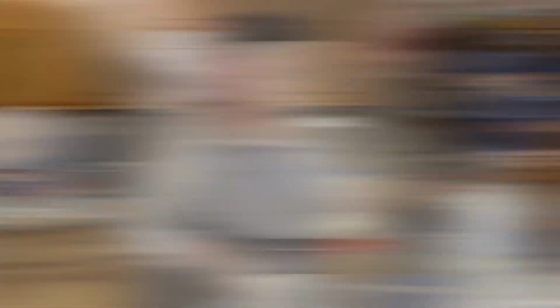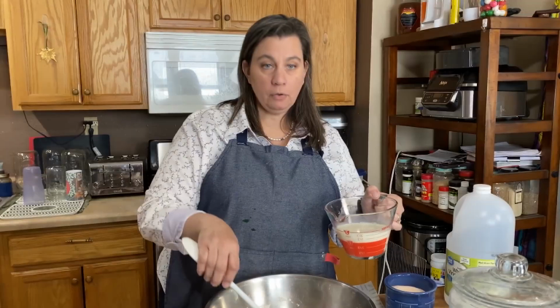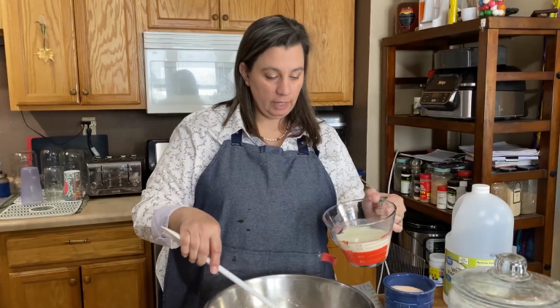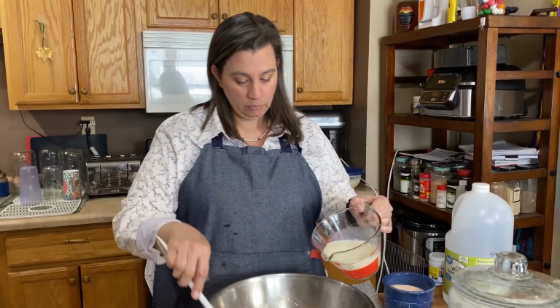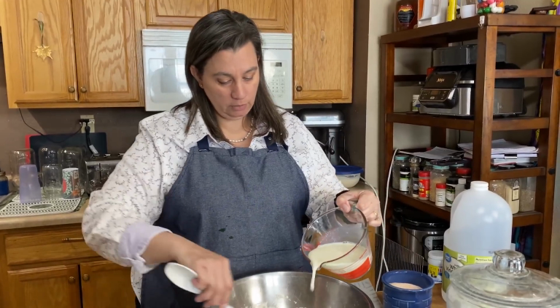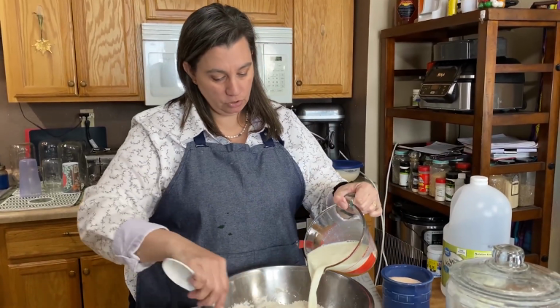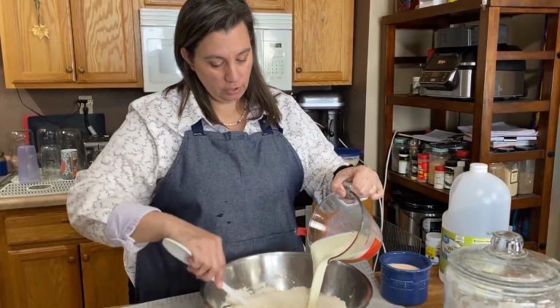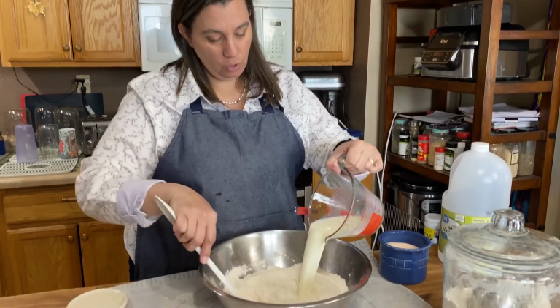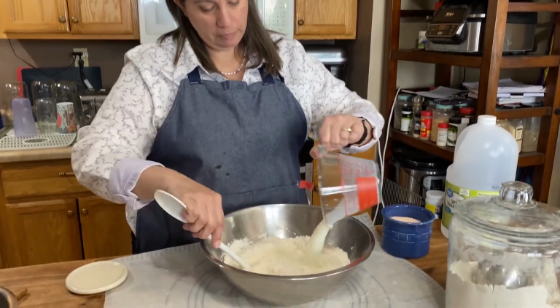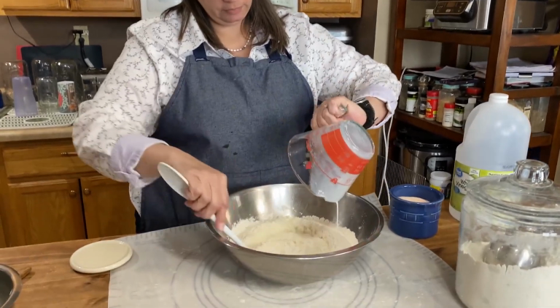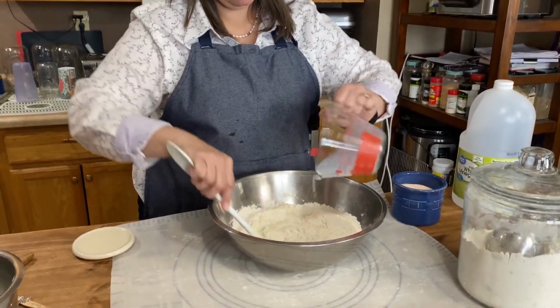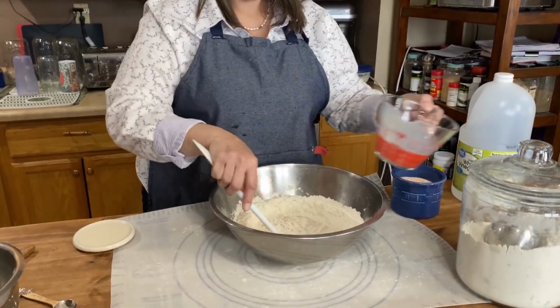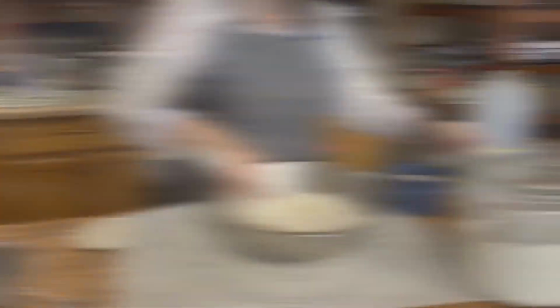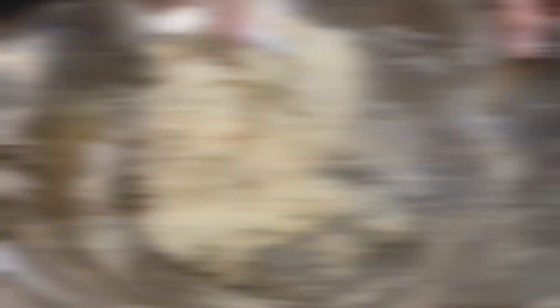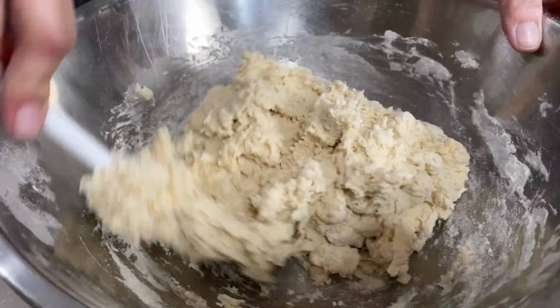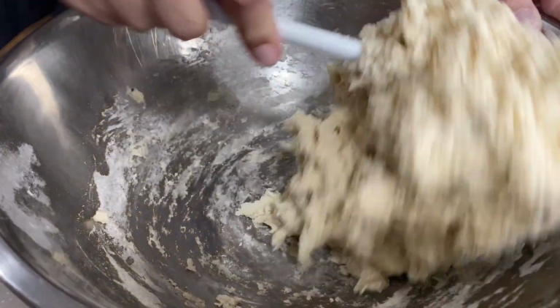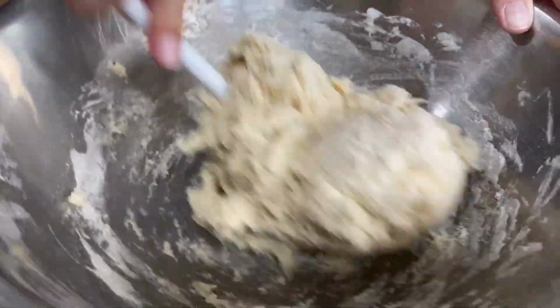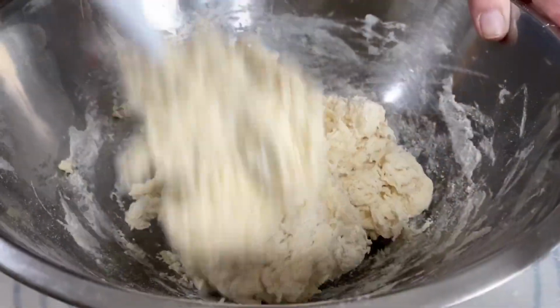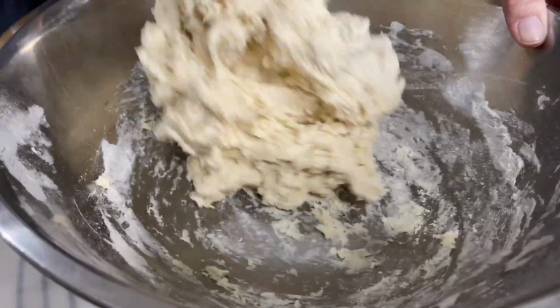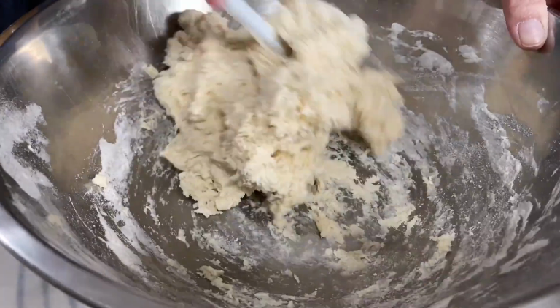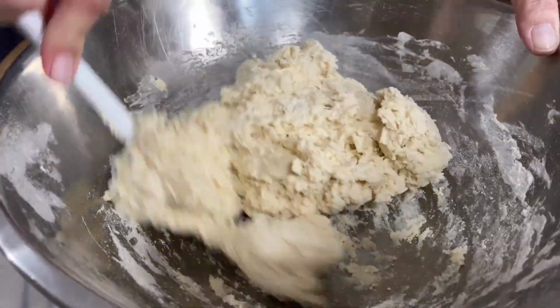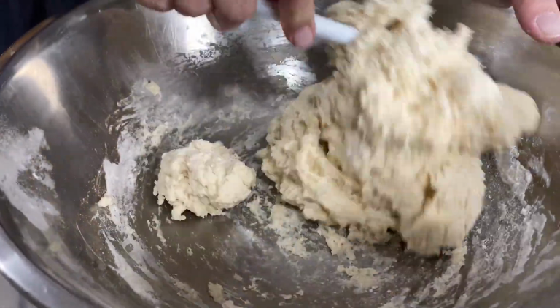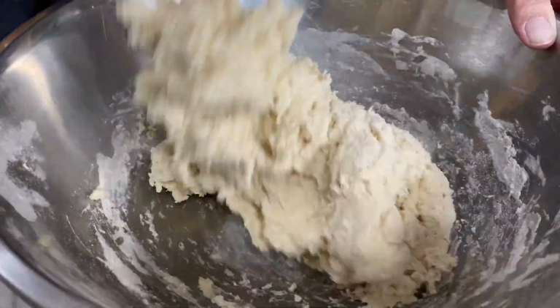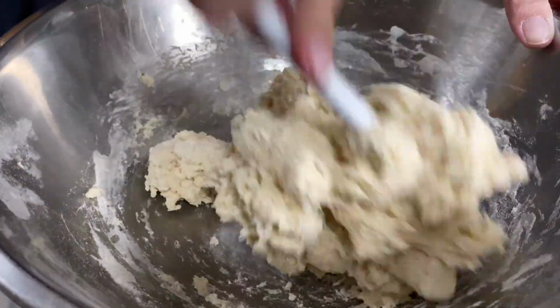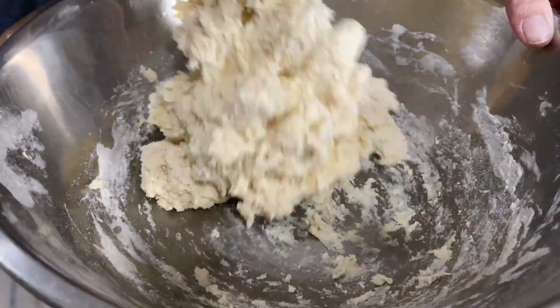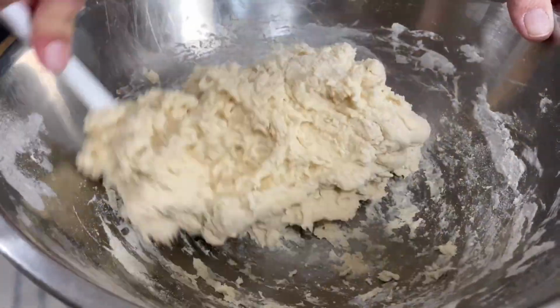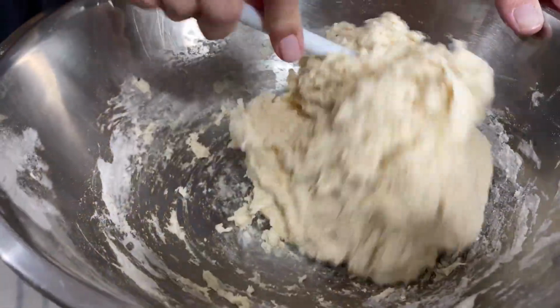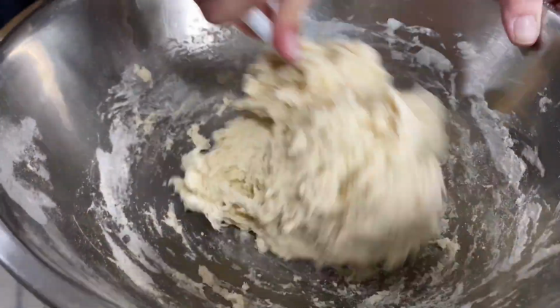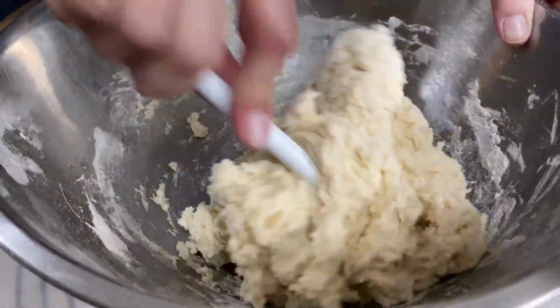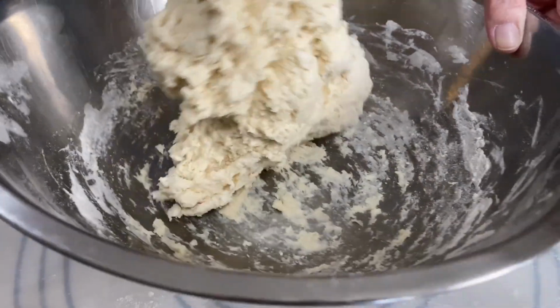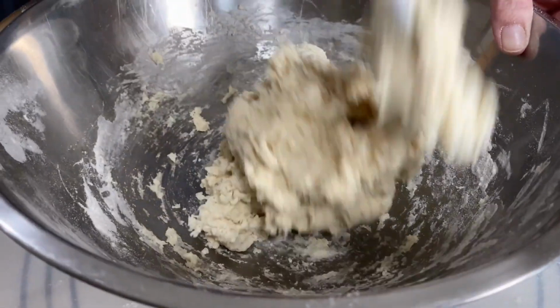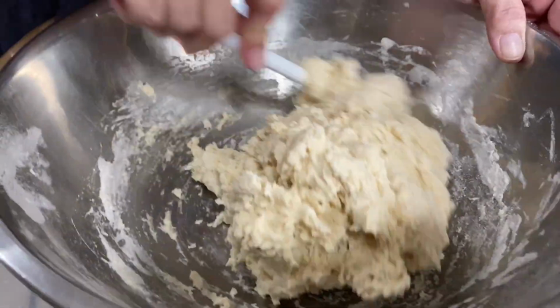Now we're going to go ahead and add our milk in here and give it a good stir, getting it all well combined. This is the consistency you're looking for. If it starts to be a little bit dry, you can add a splash of milk, but this is what we're looking for.